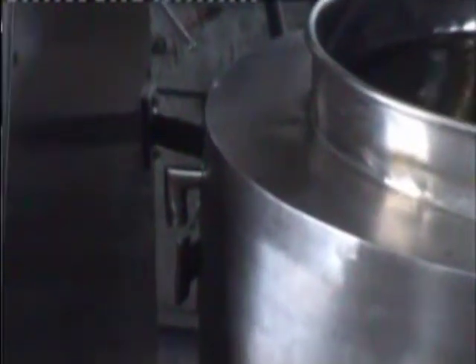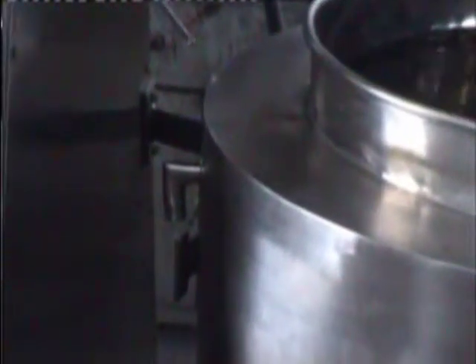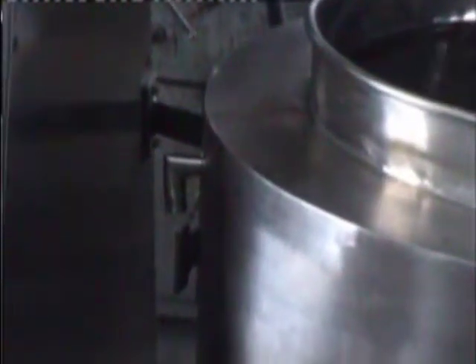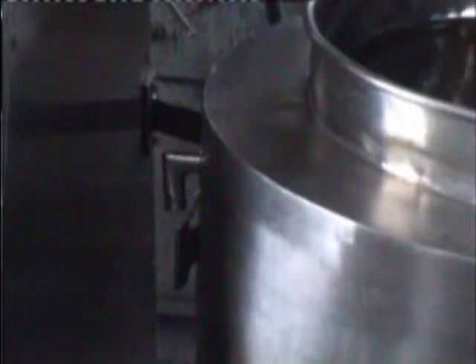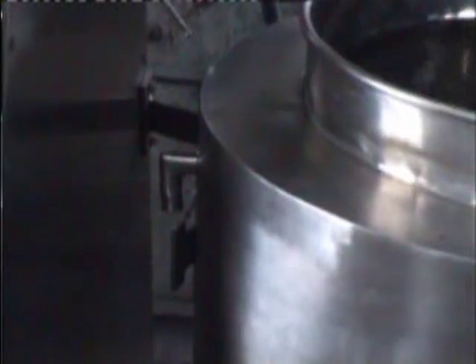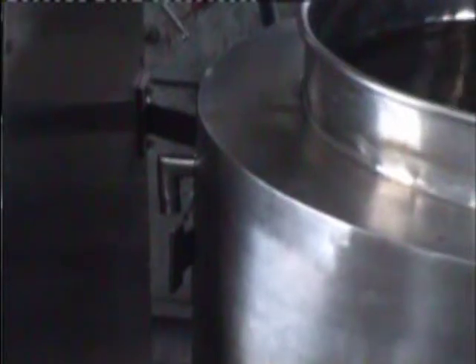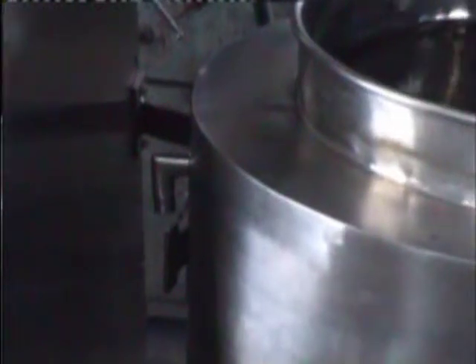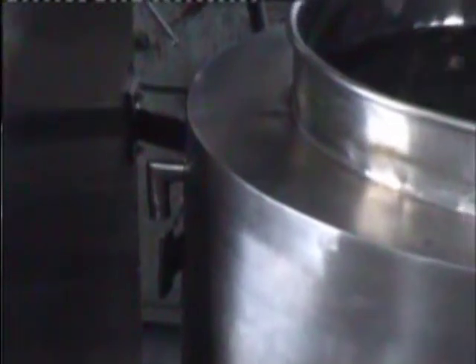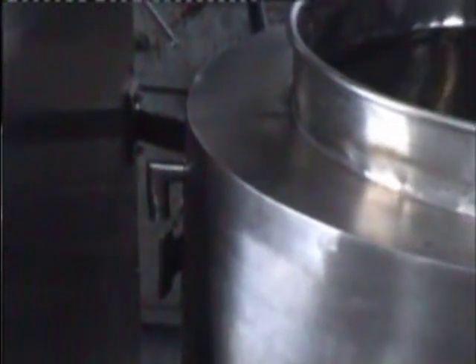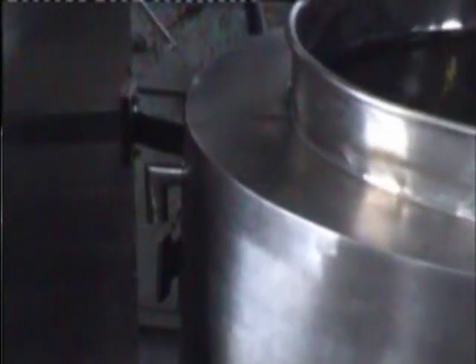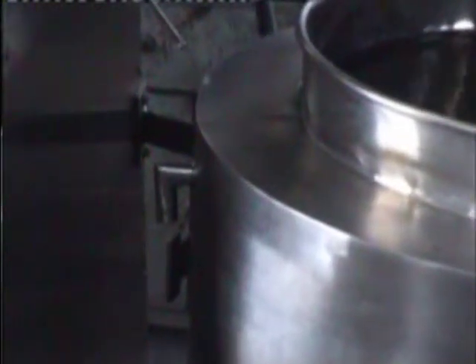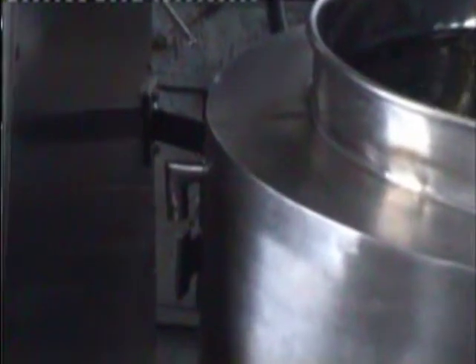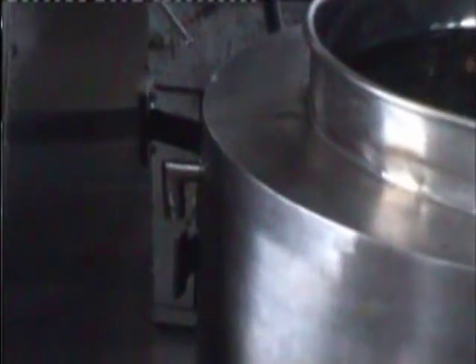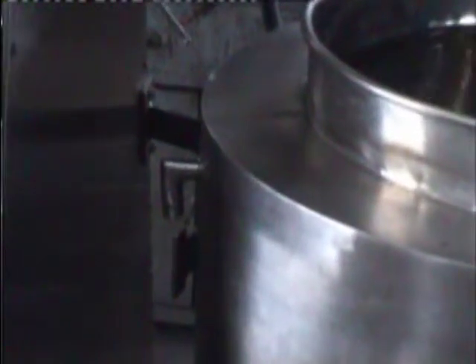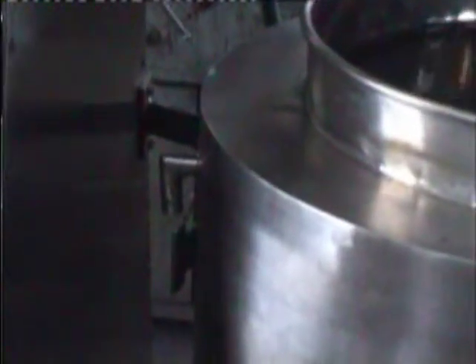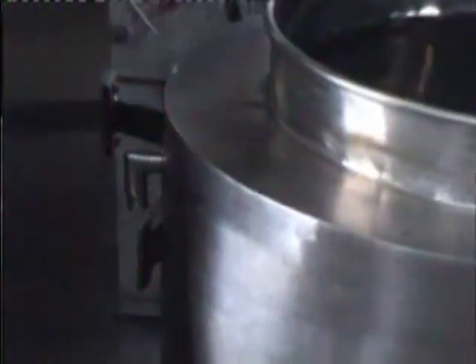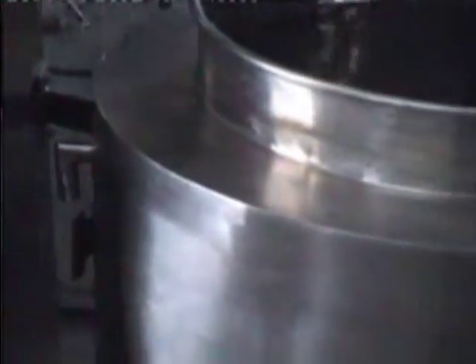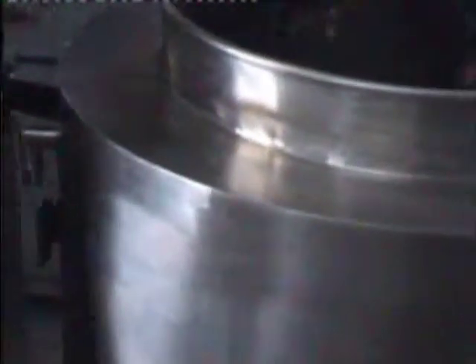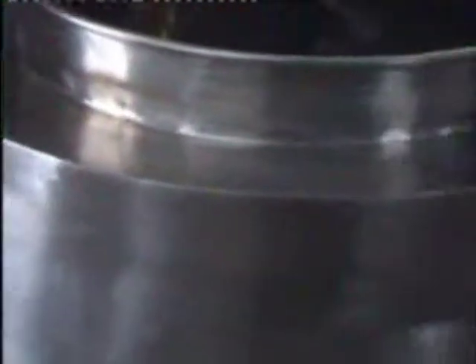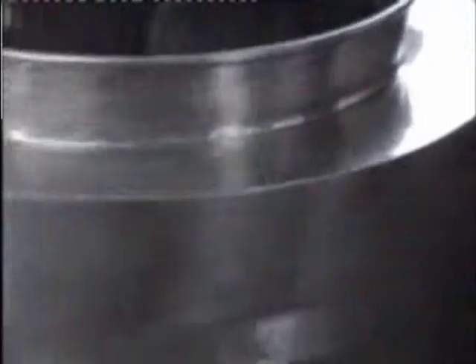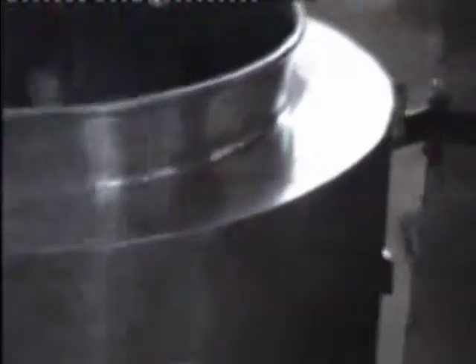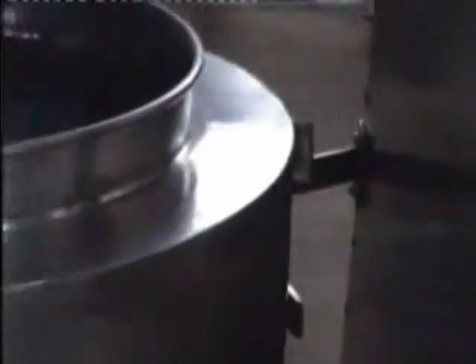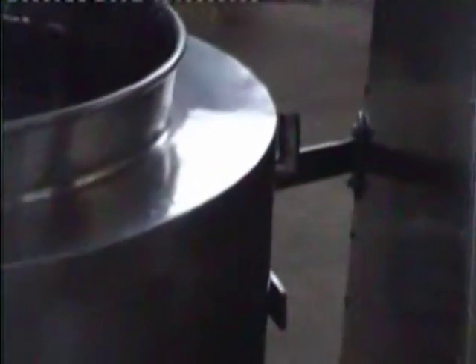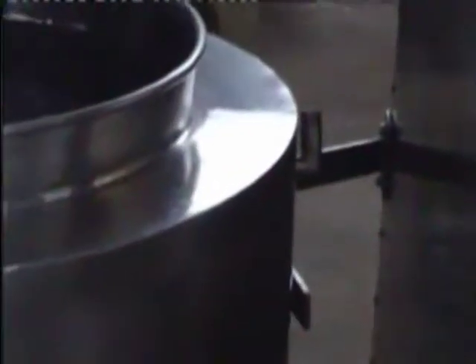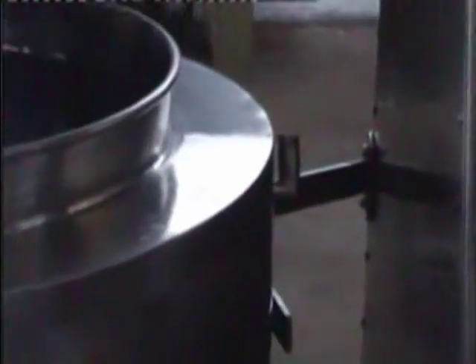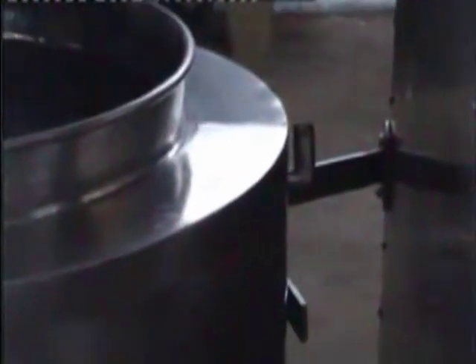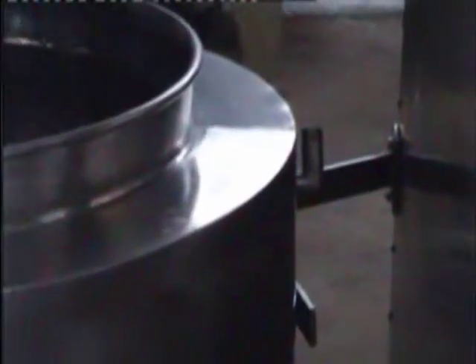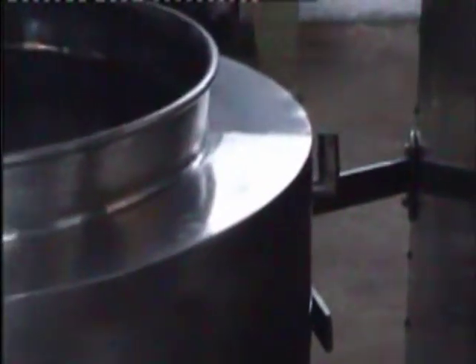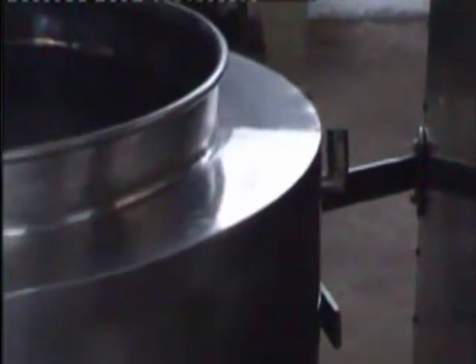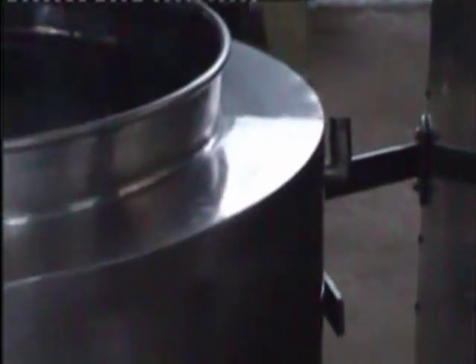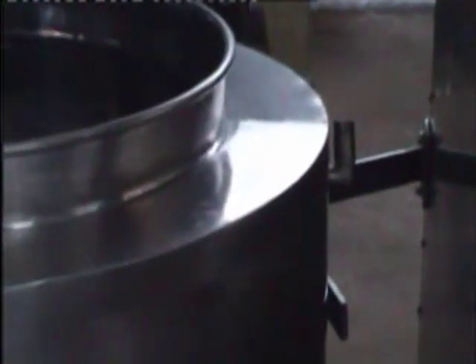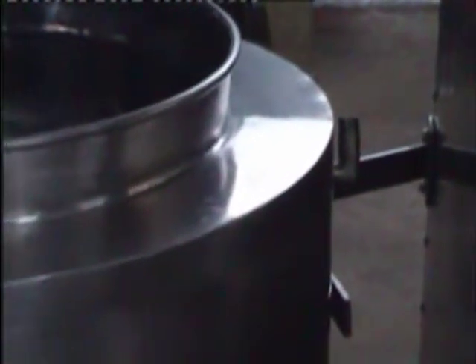Besides the container there is an elbow given which is the inlet for the water jacket that we have made. And the one on the right side is the outlet.